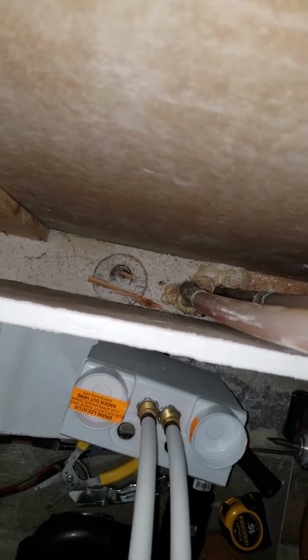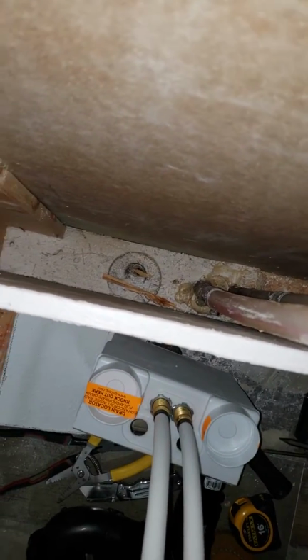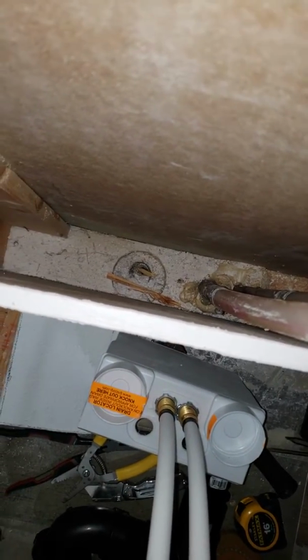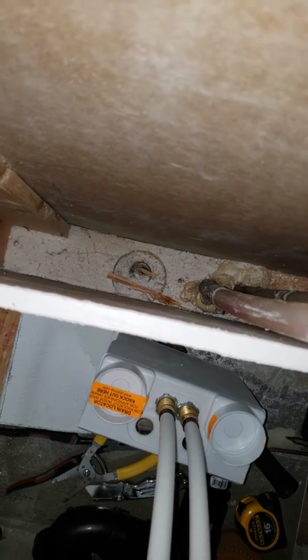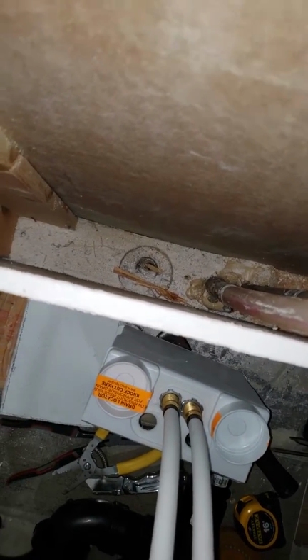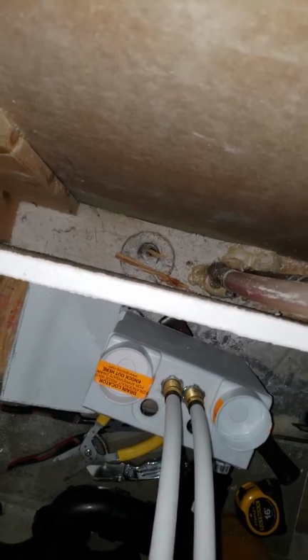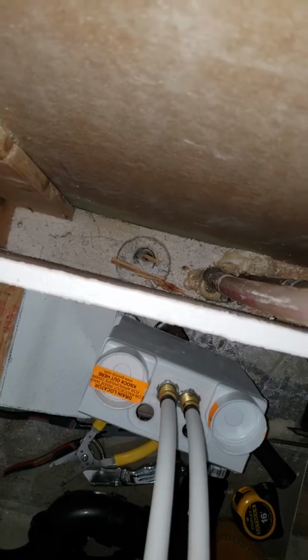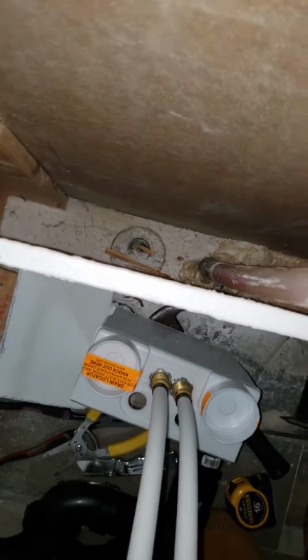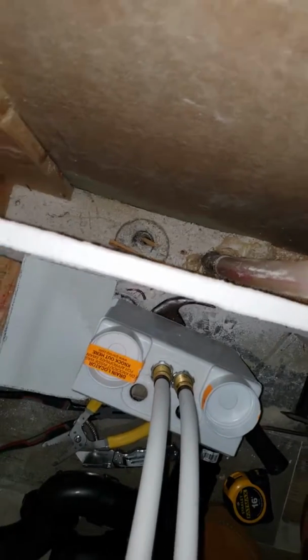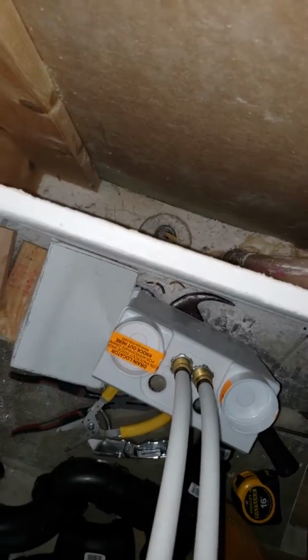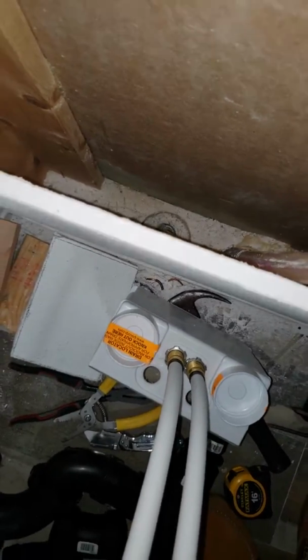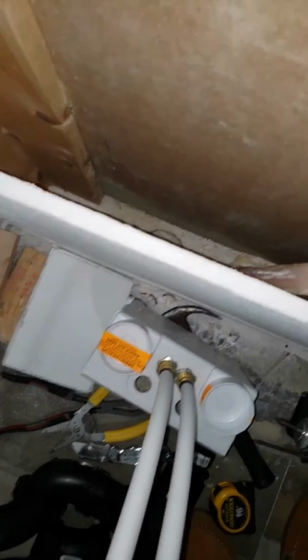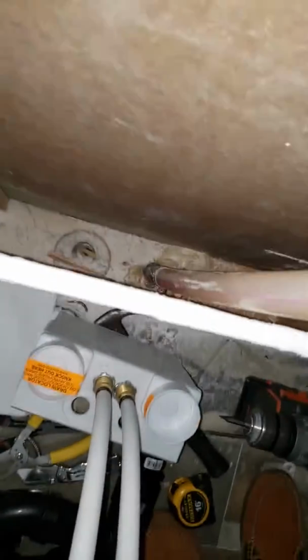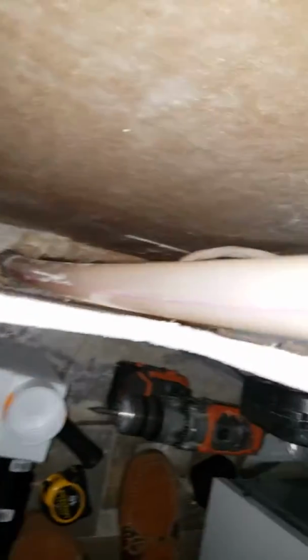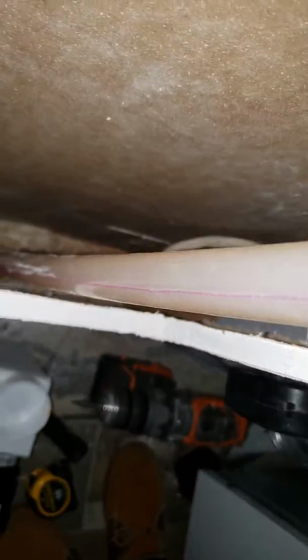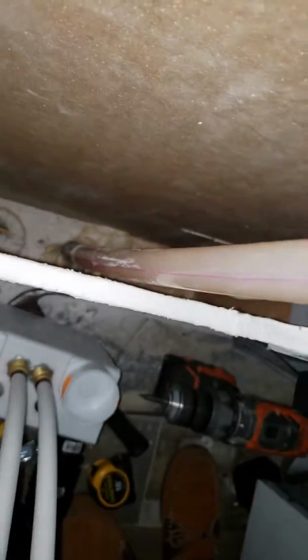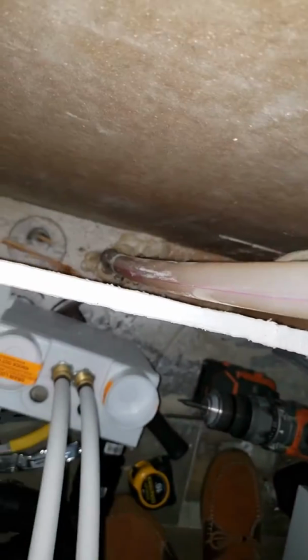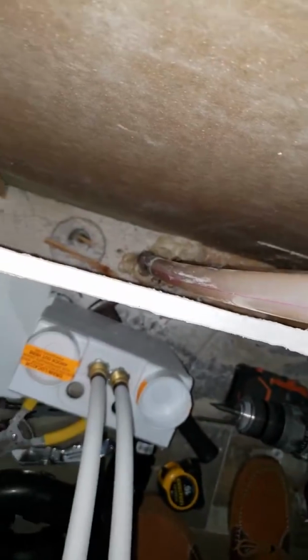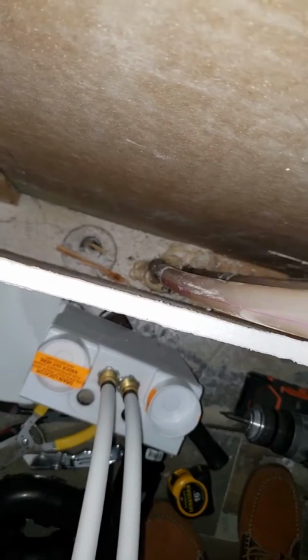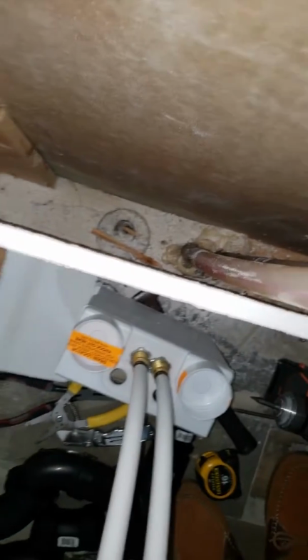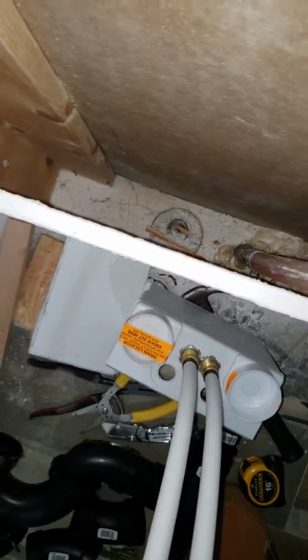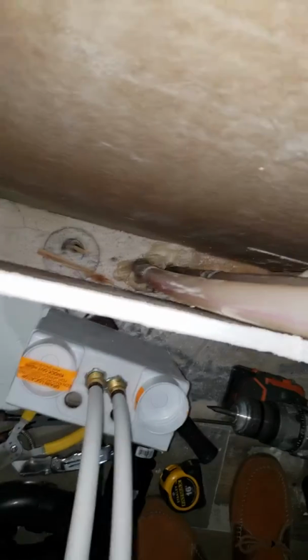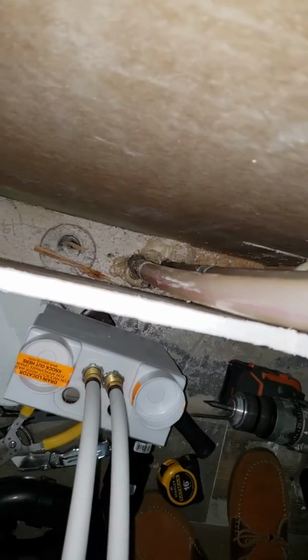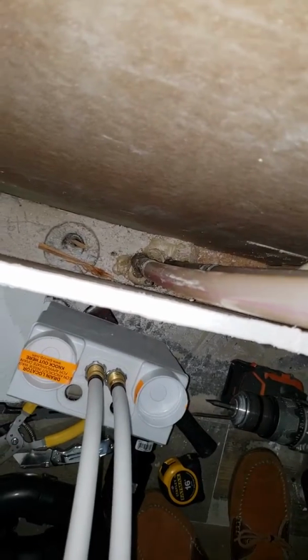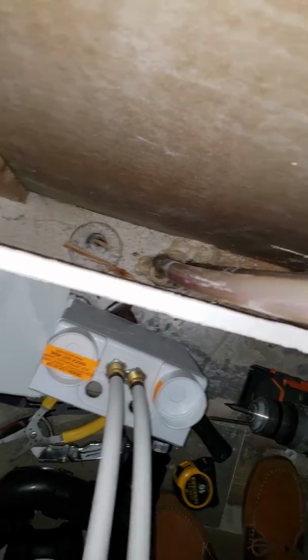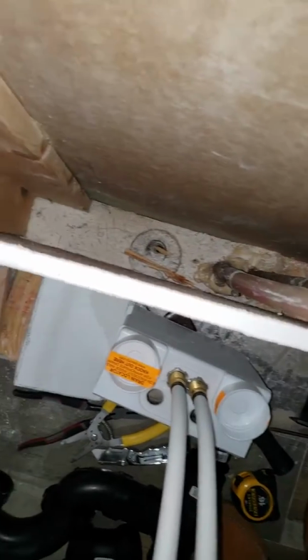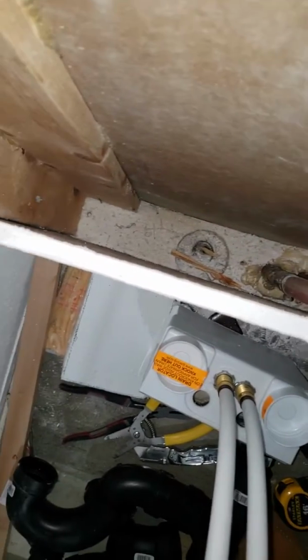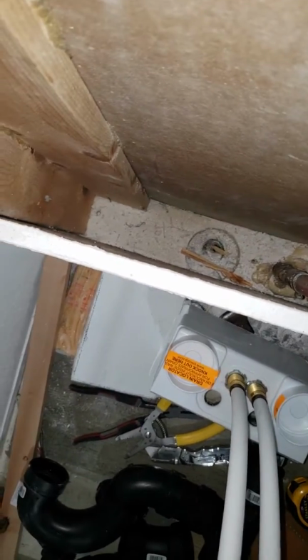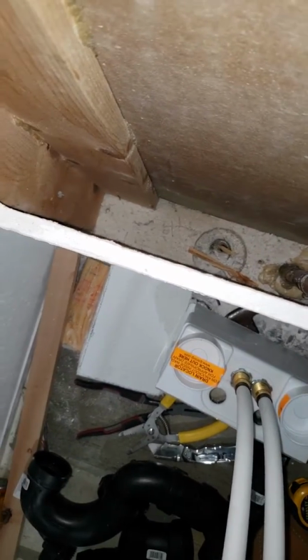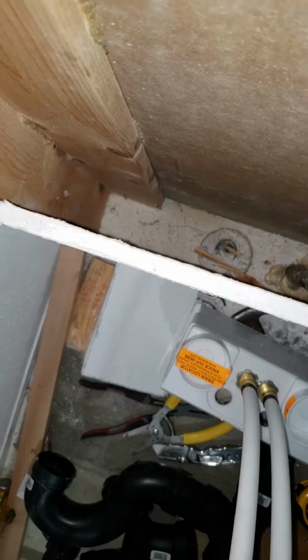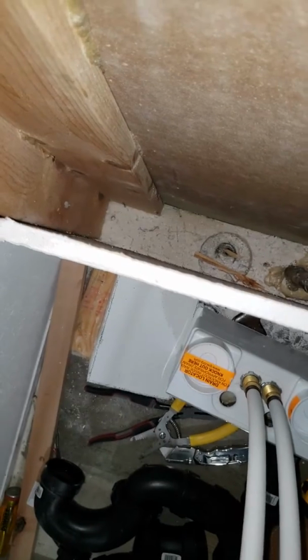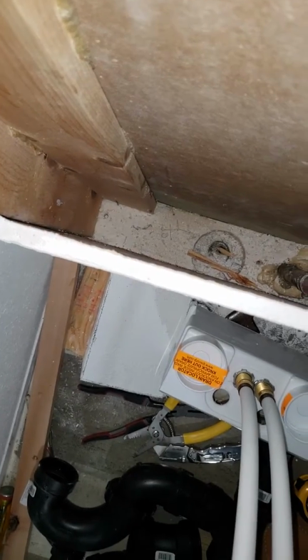I could use spade bits to get in the water lines, but I'll just tap into the water lines underneath the house. I don't like putting joints in walls for water lines, so I am going to have to use a spade bit to get down in this wall.